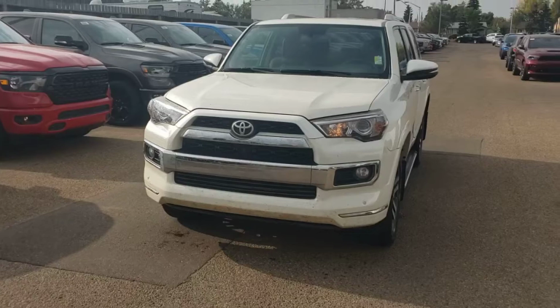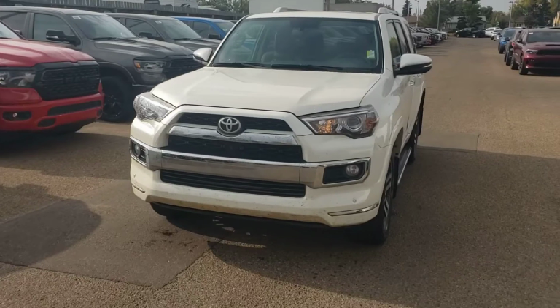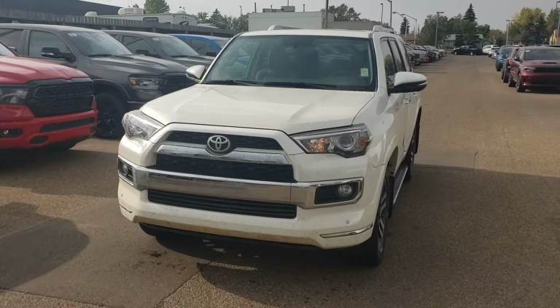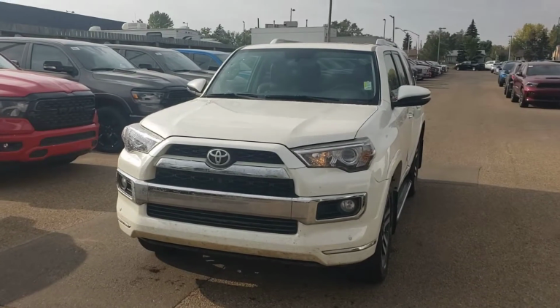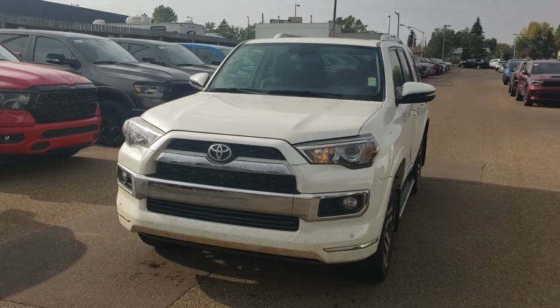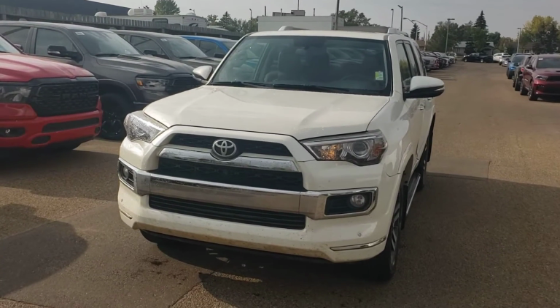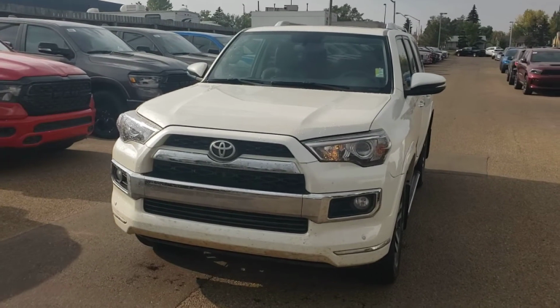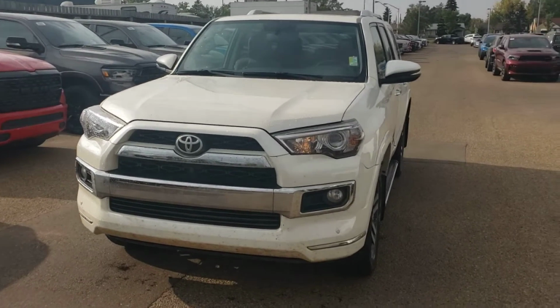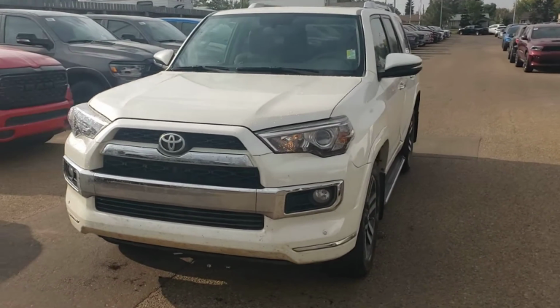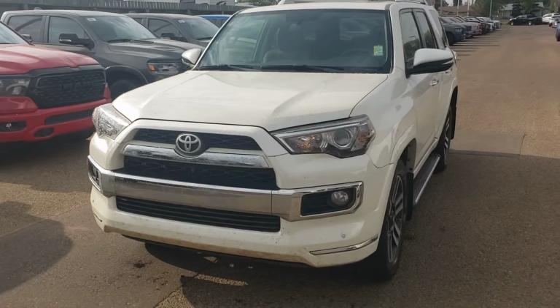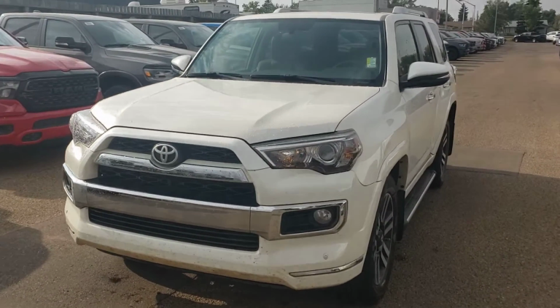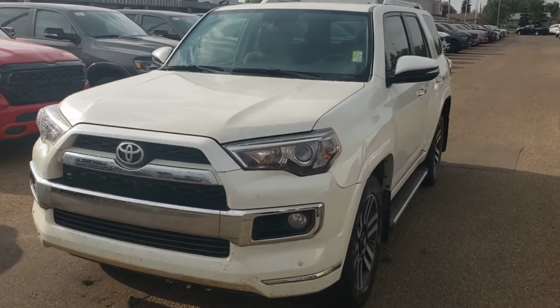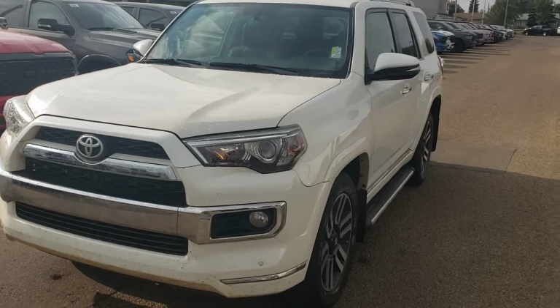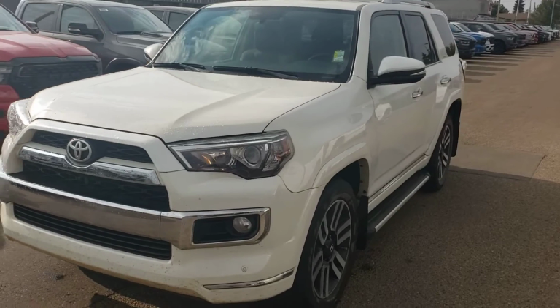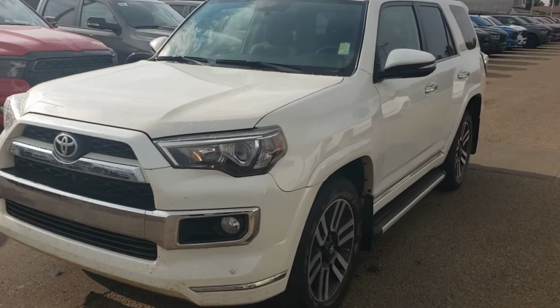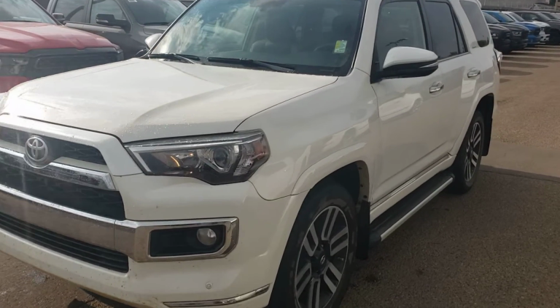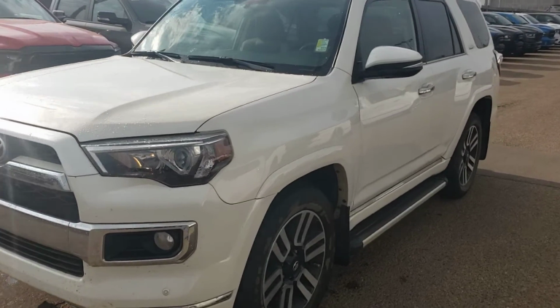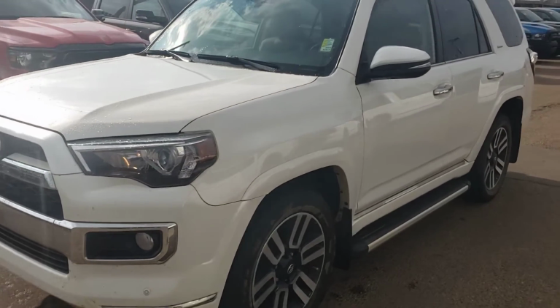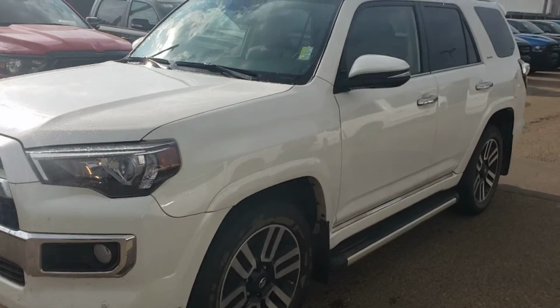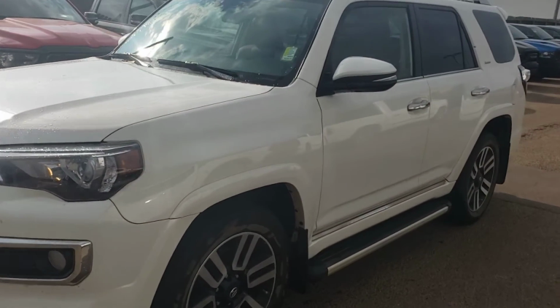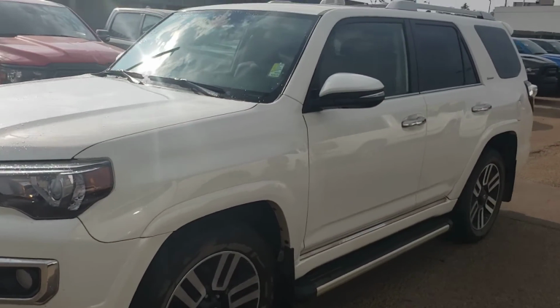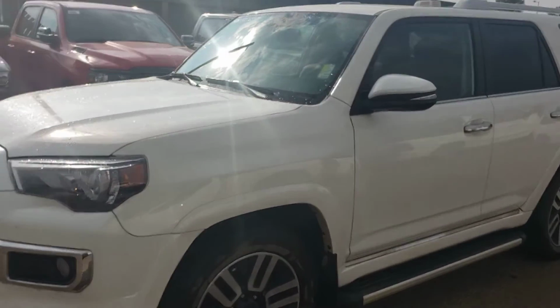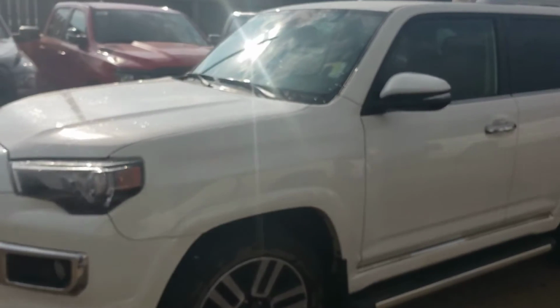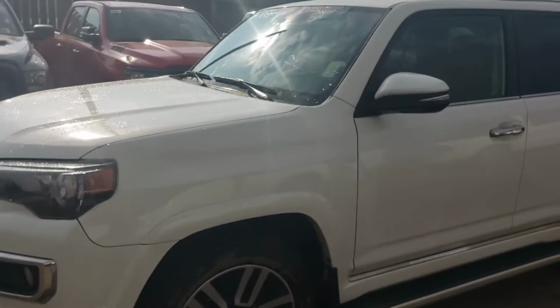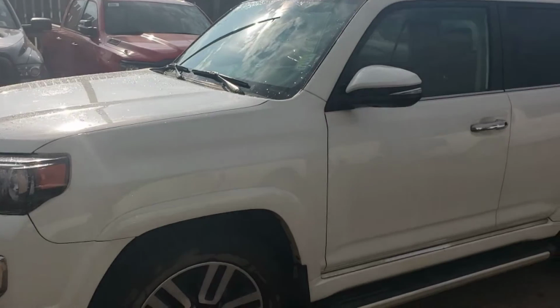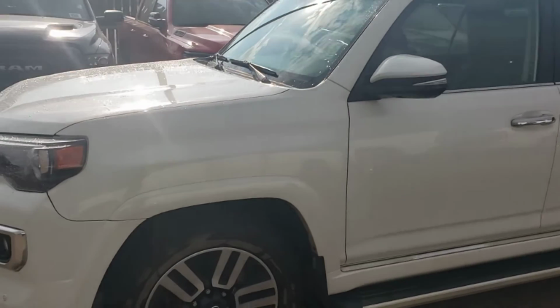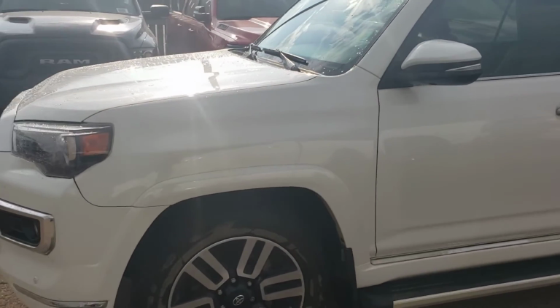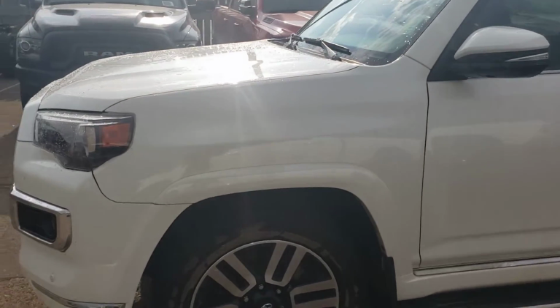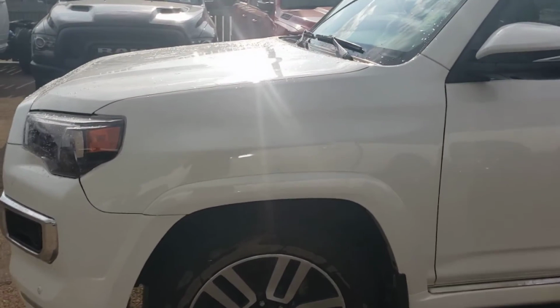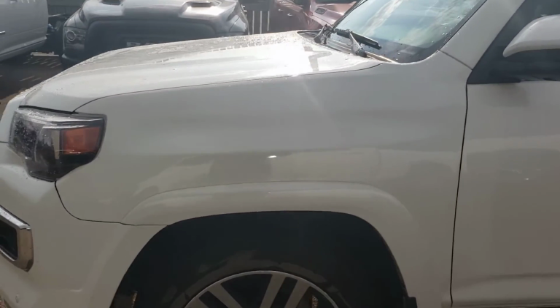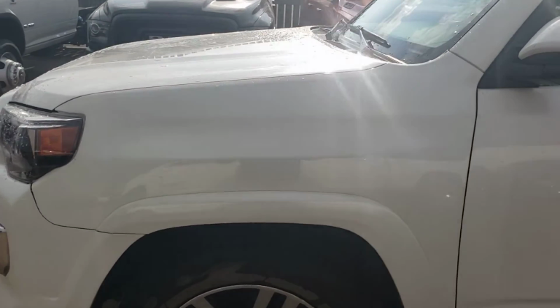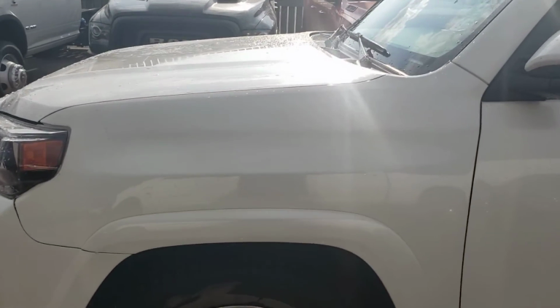RJ here from Londonderry Dodge. I thought I'd do a quick walk-around video on the 4Runner just to give you a better idea of the condition of it. It is a 2019 Toyota 4Runner.